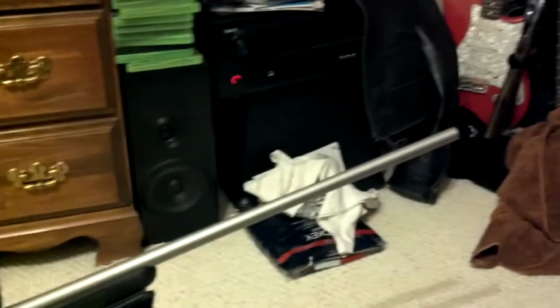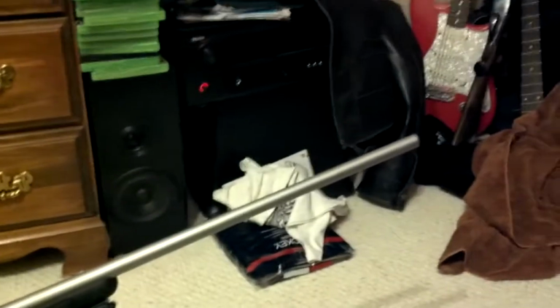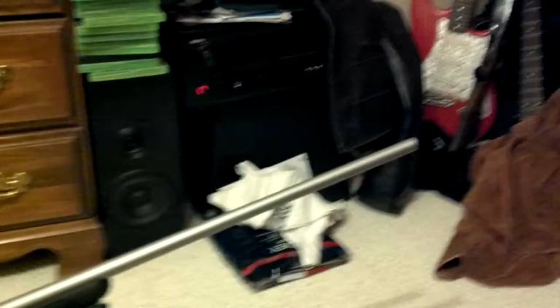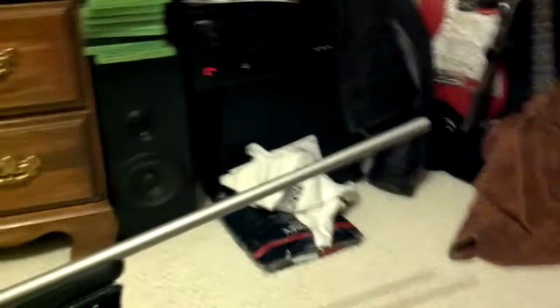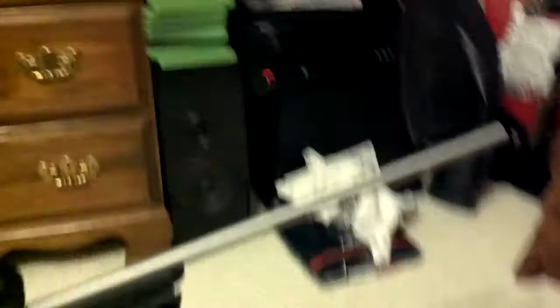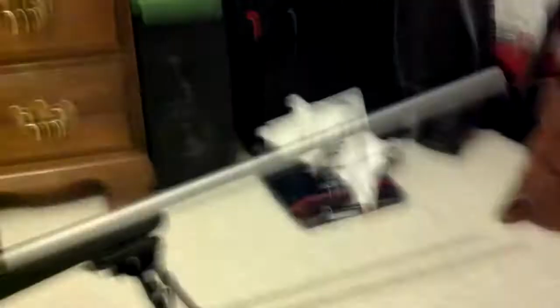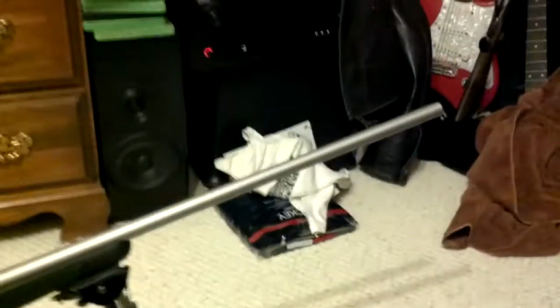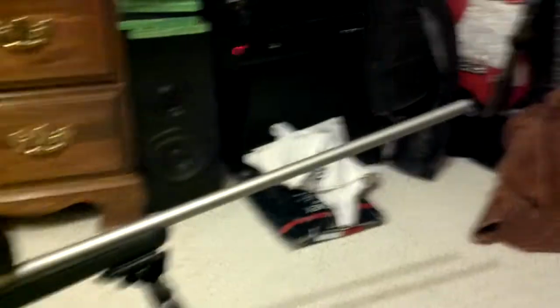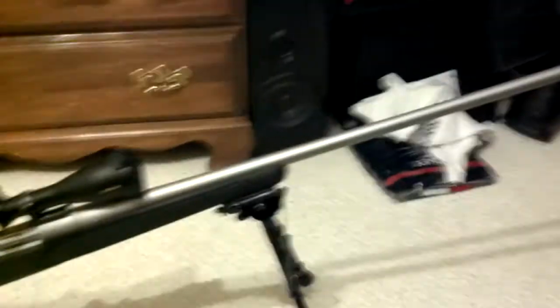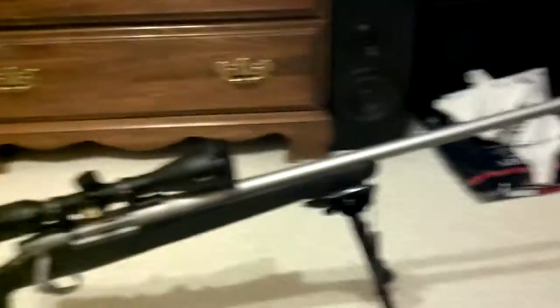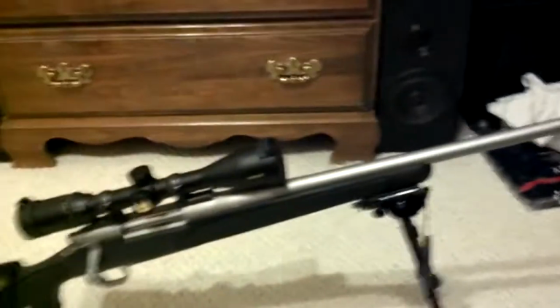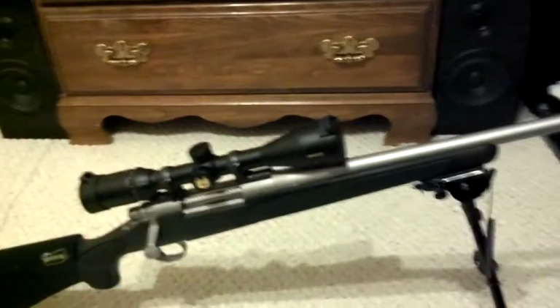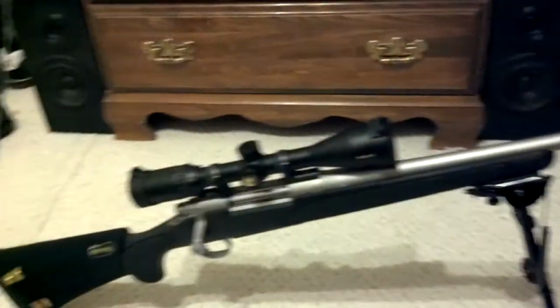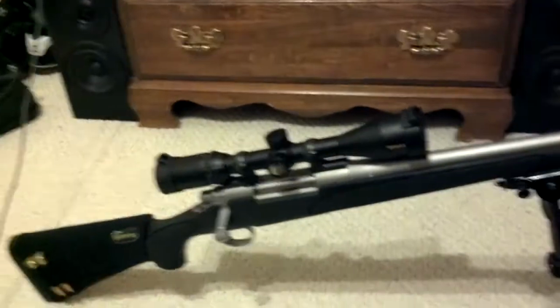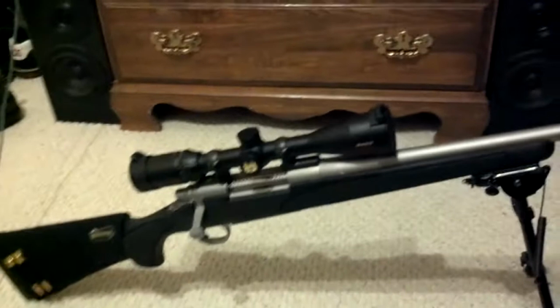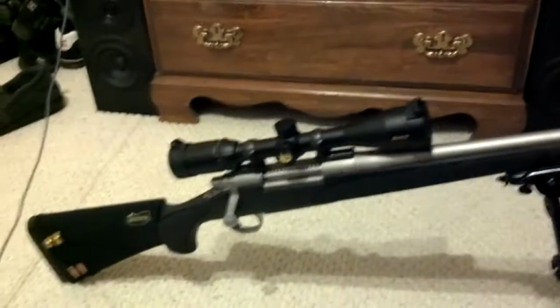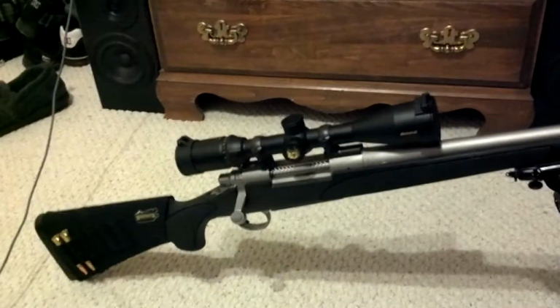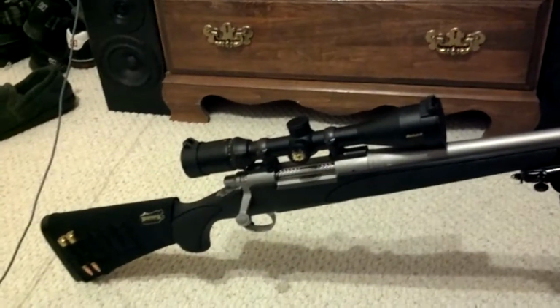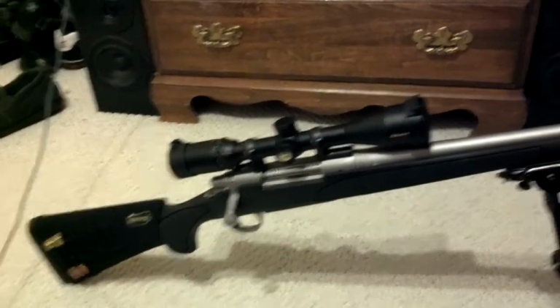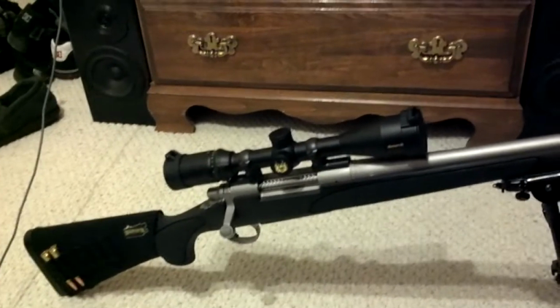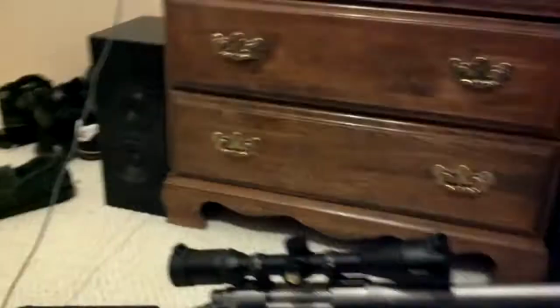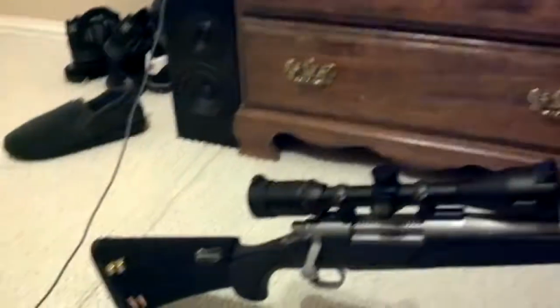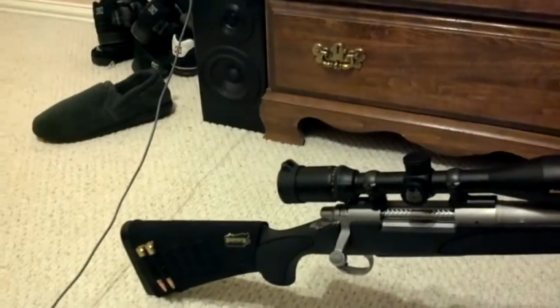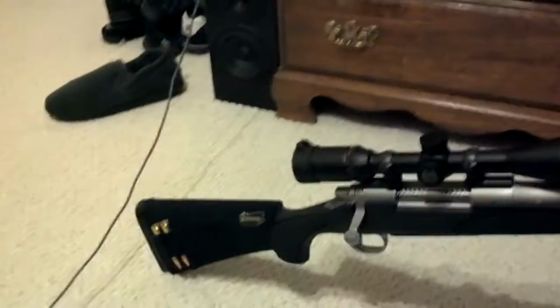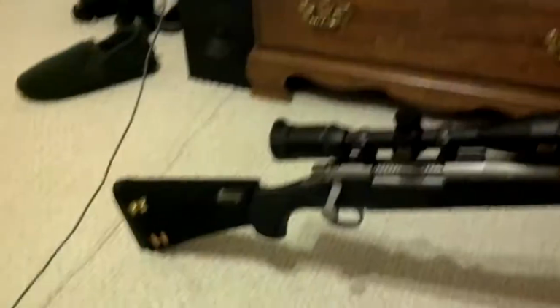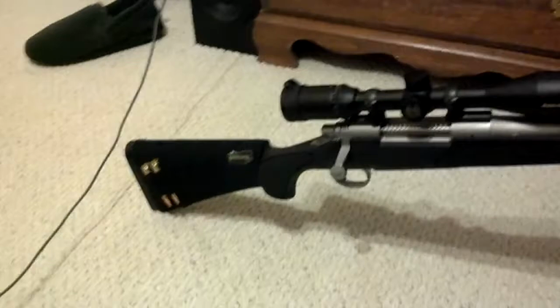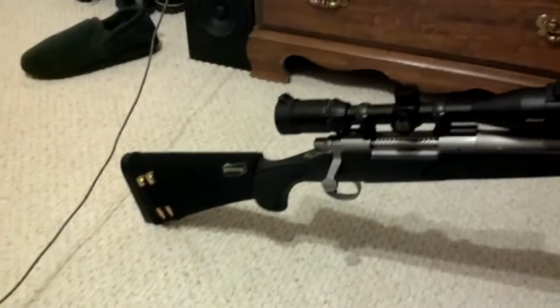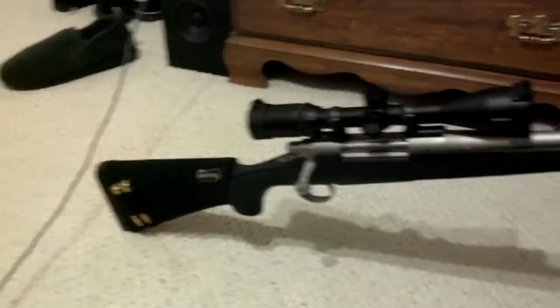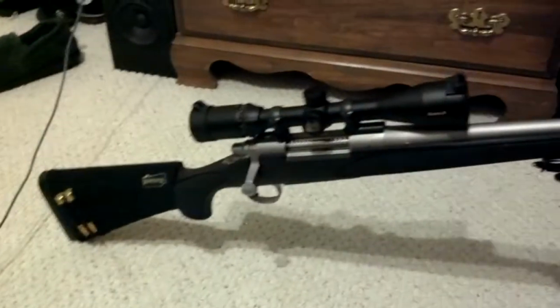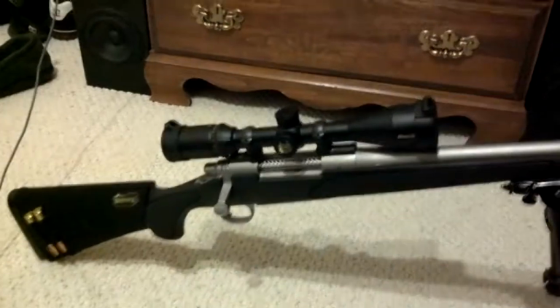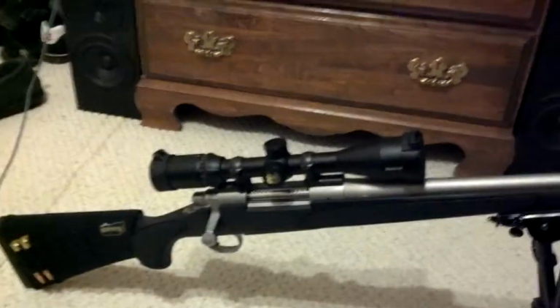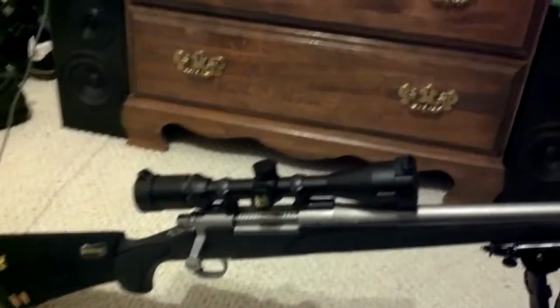The gun handles very well. It's not really great for the range — it does have a little bit of a kick to it, which I'll have to get used to. It's my first time shooting a gun of this caliber. As you can see,